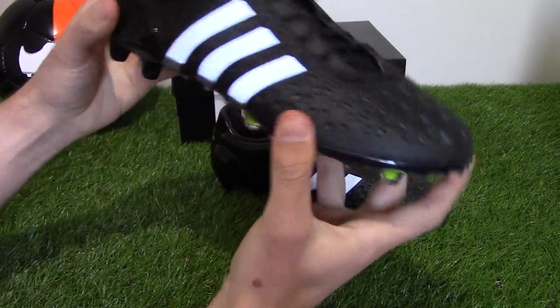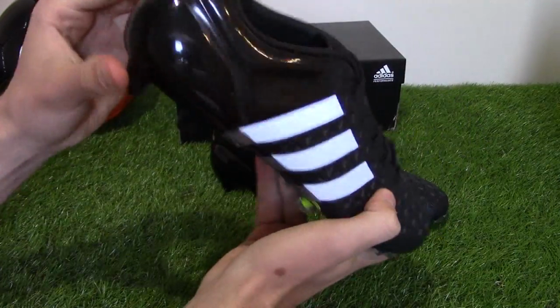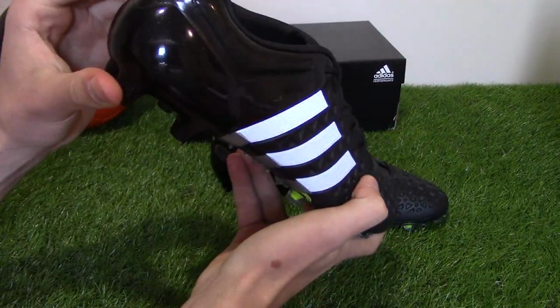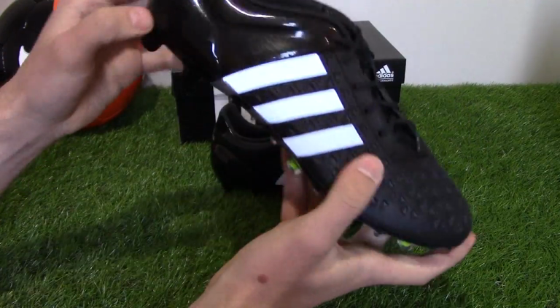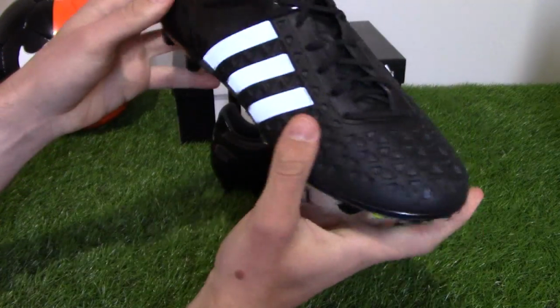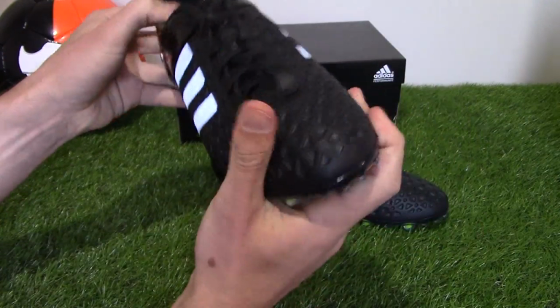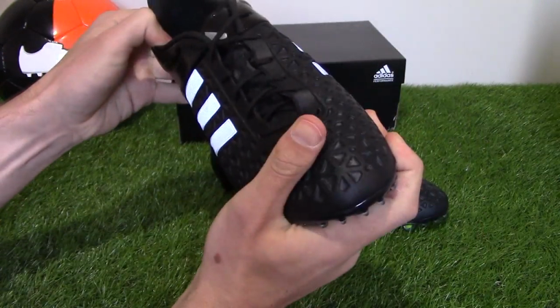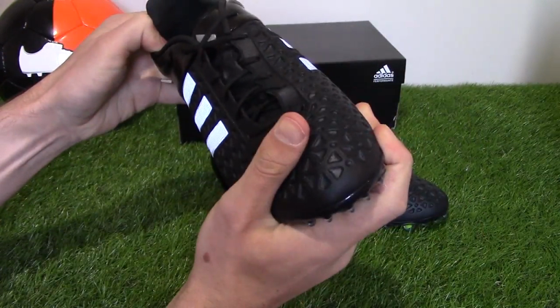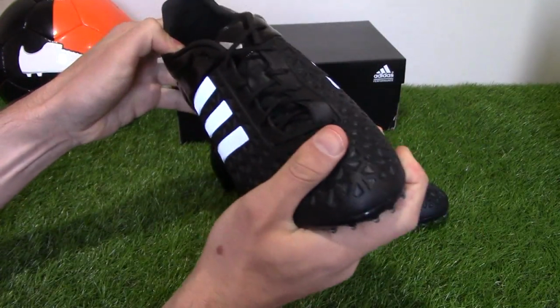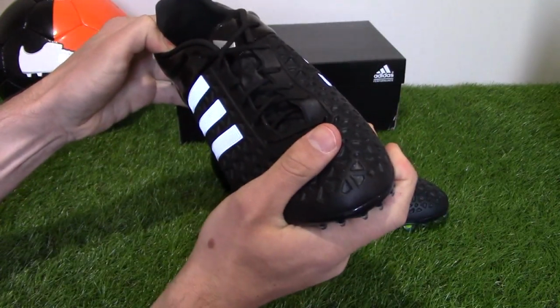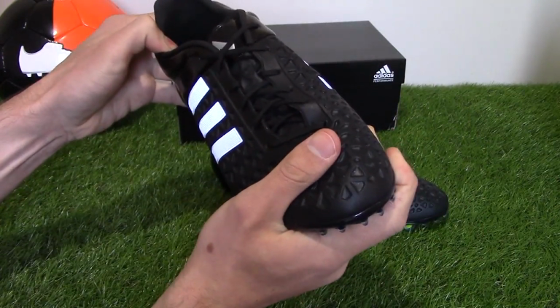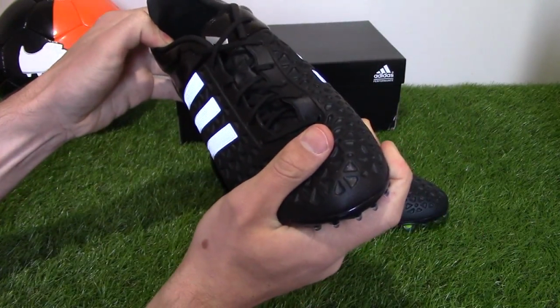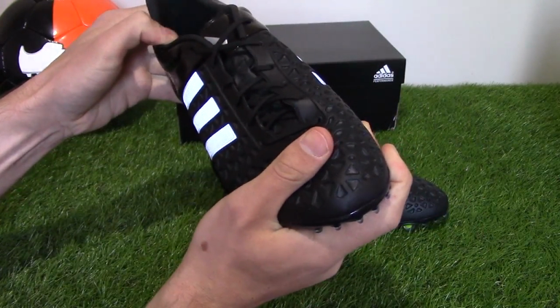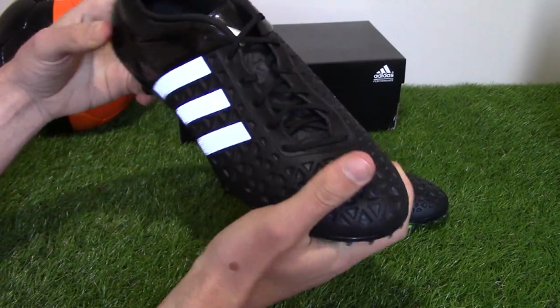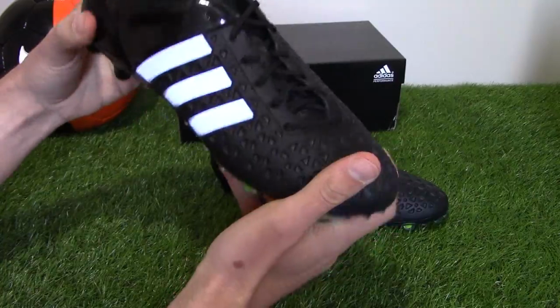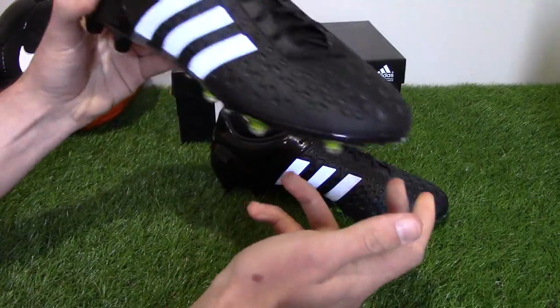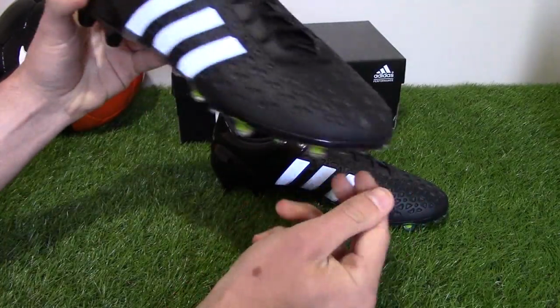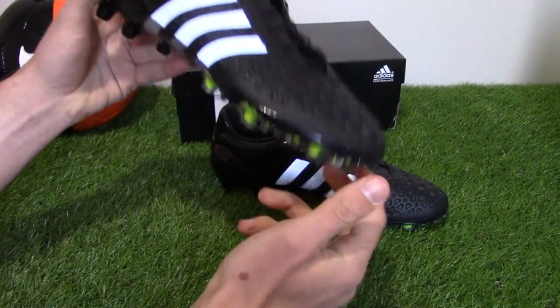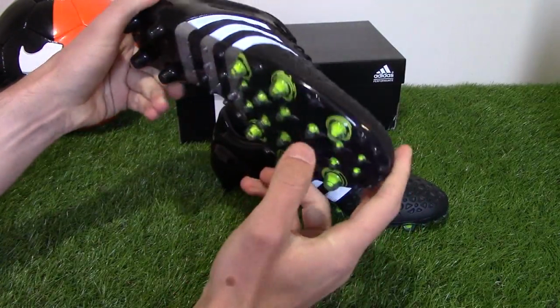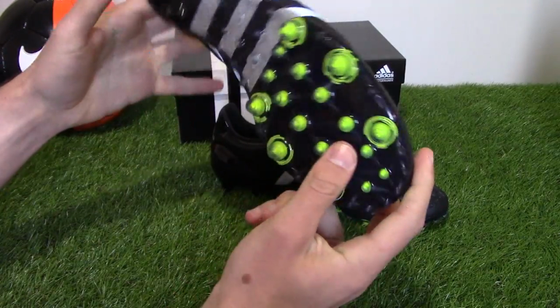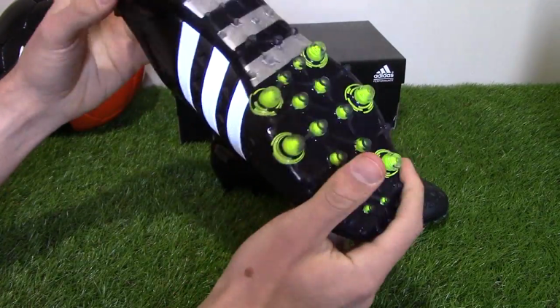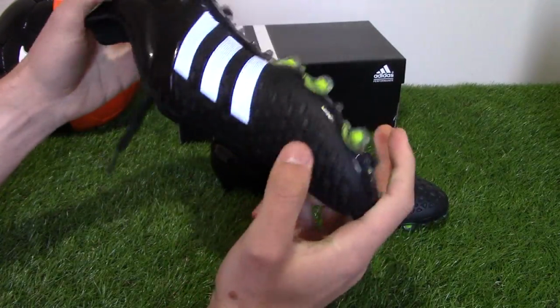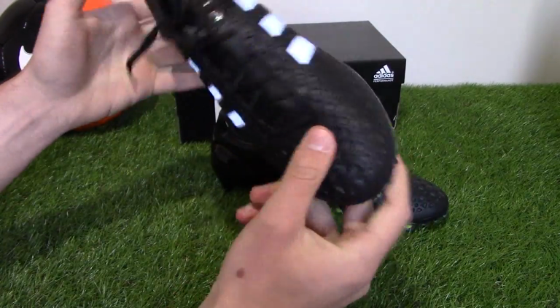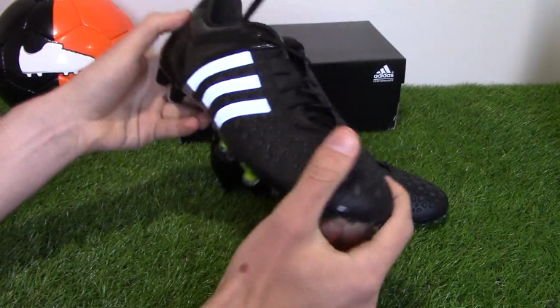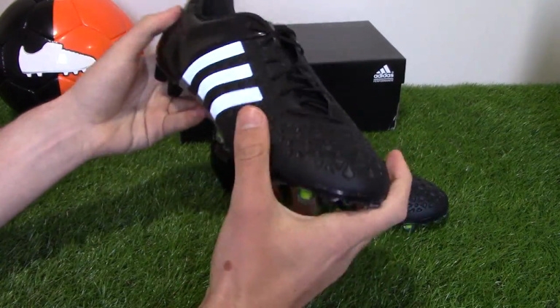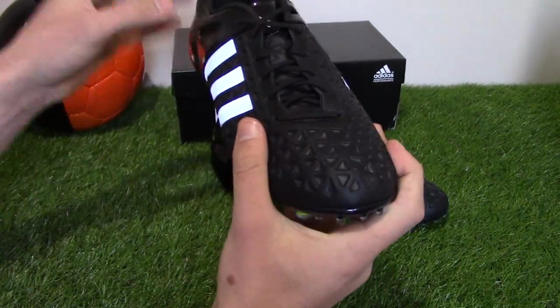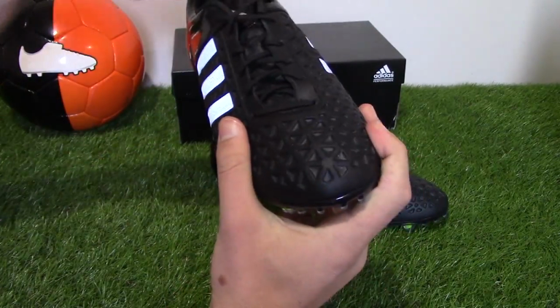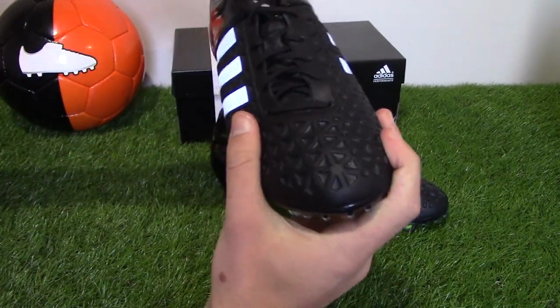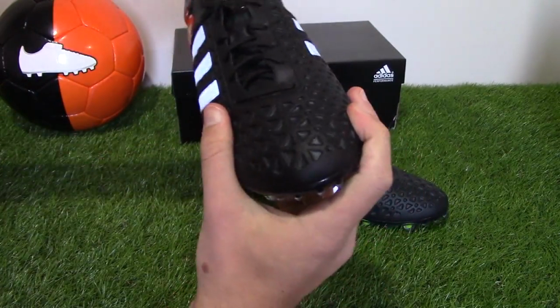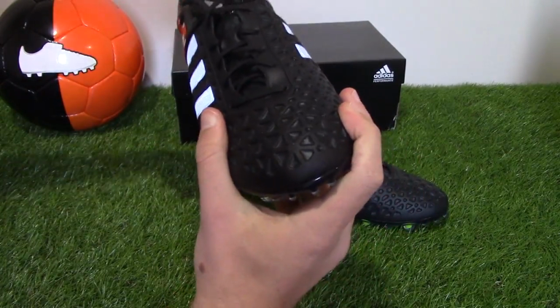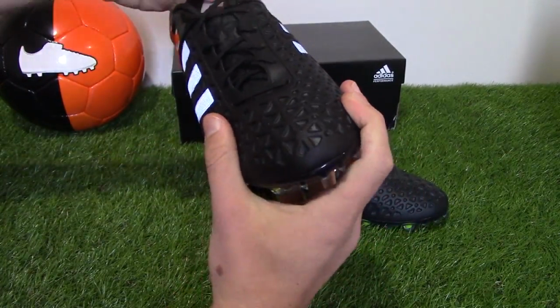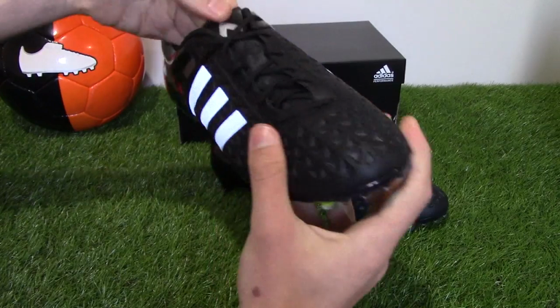This is just the unboxing as you know. More to come on the full review of the Ace coming on the channel very soon. Thanks for watching and as always, we'll see you next time.